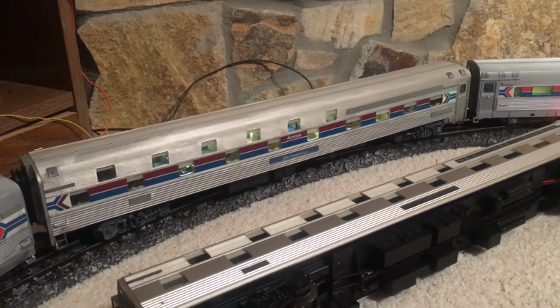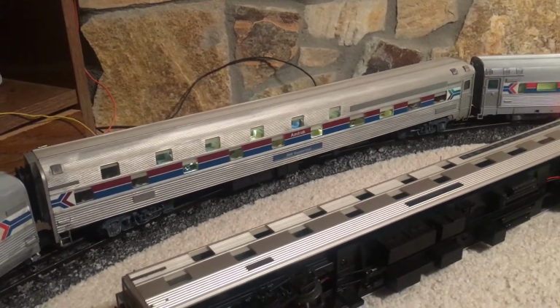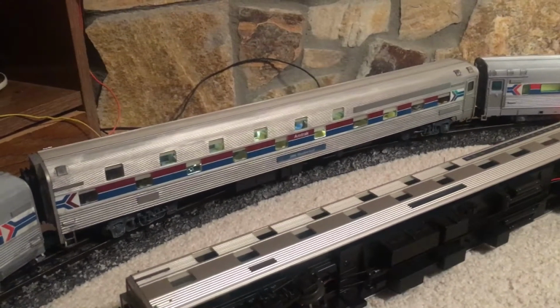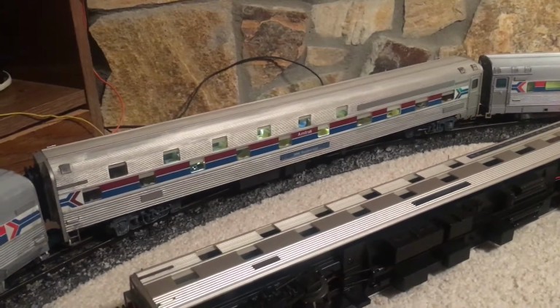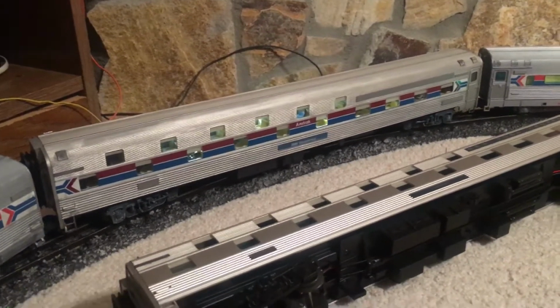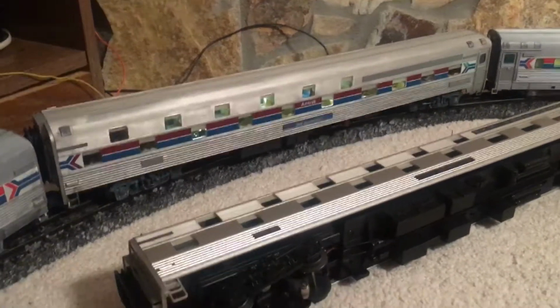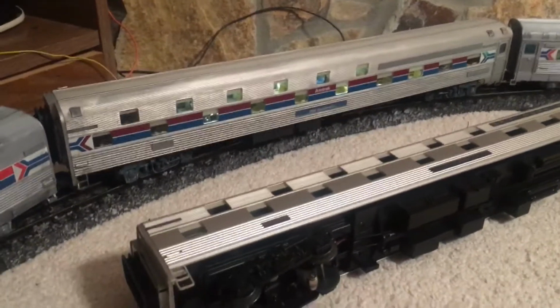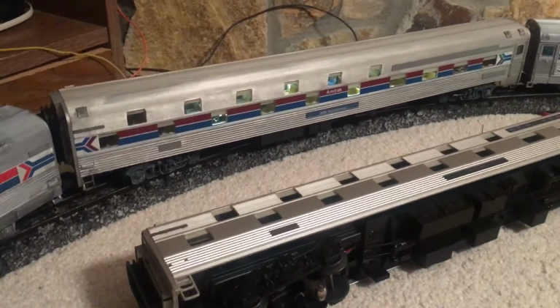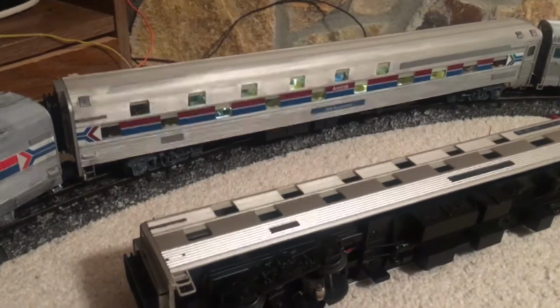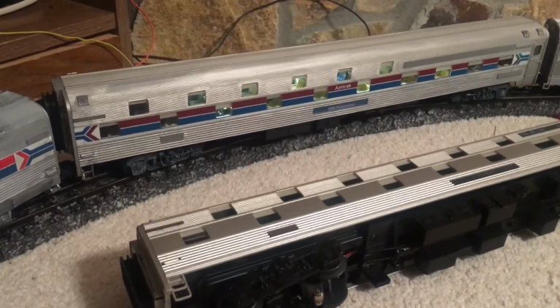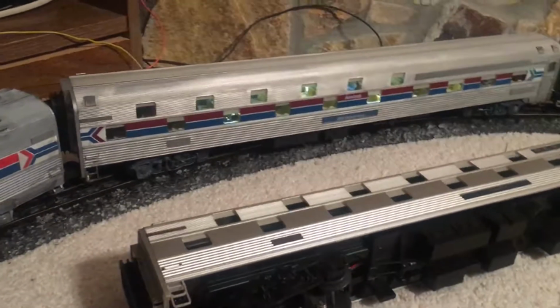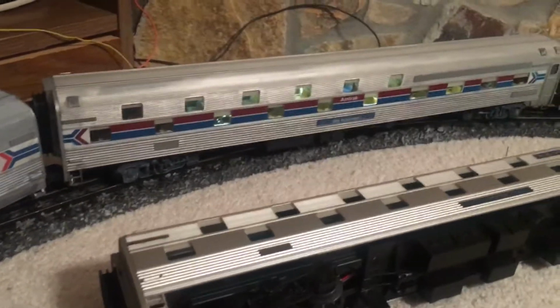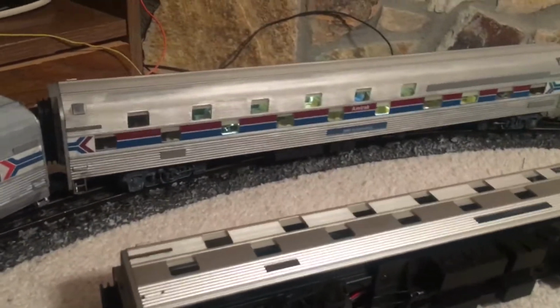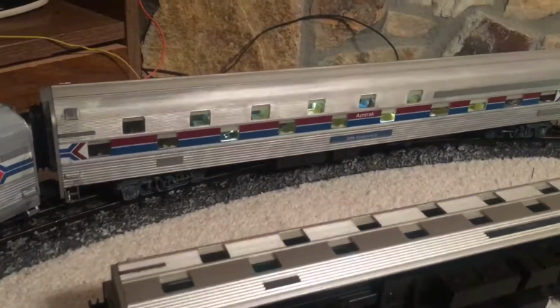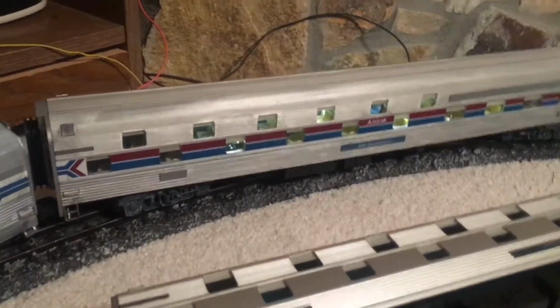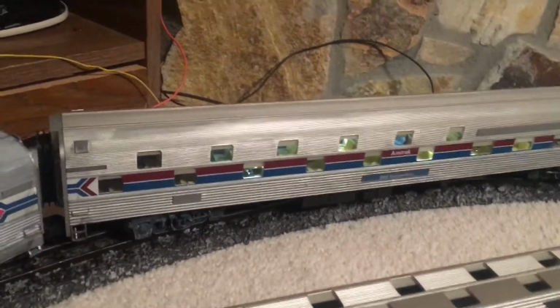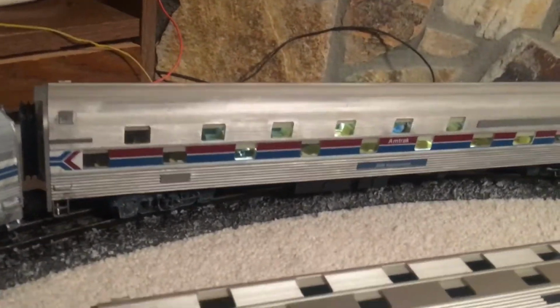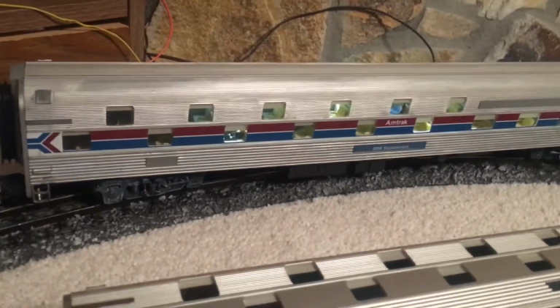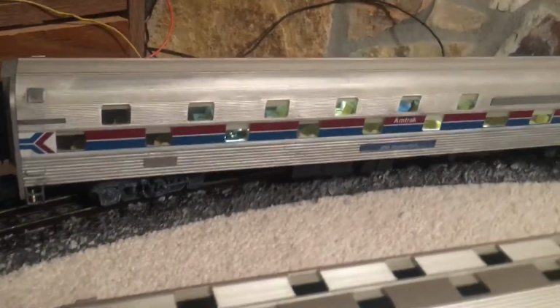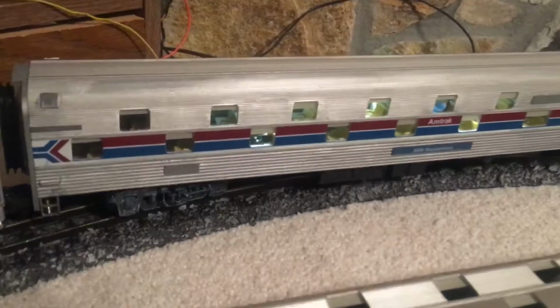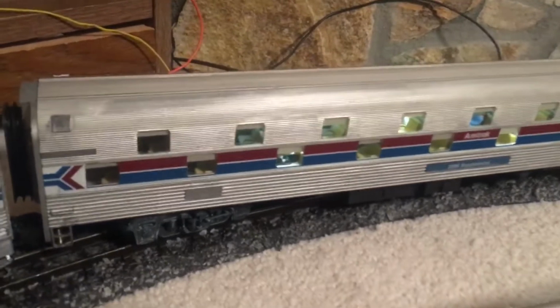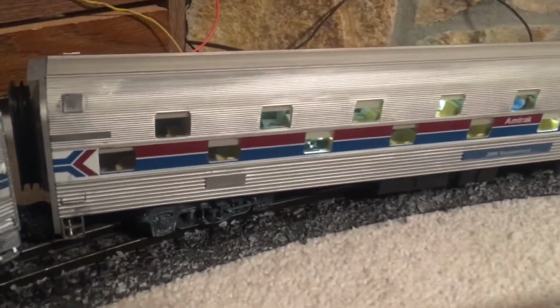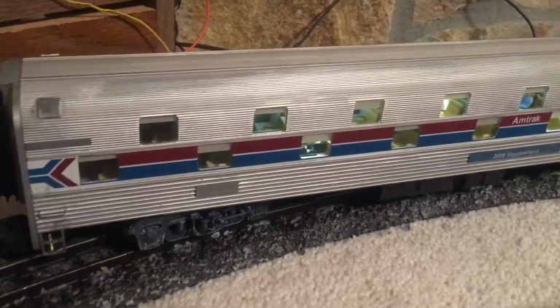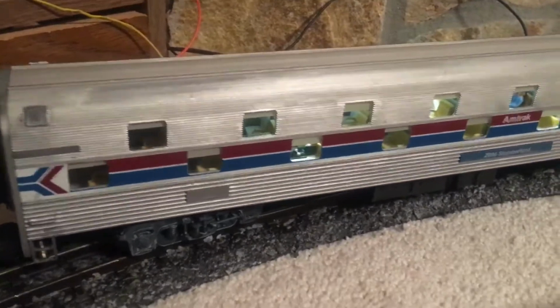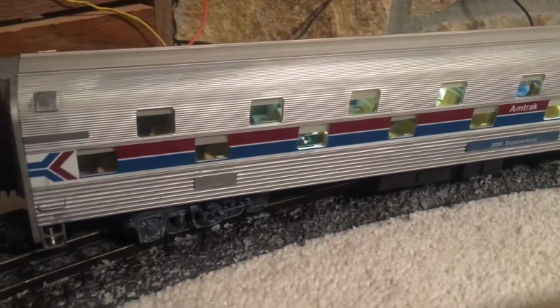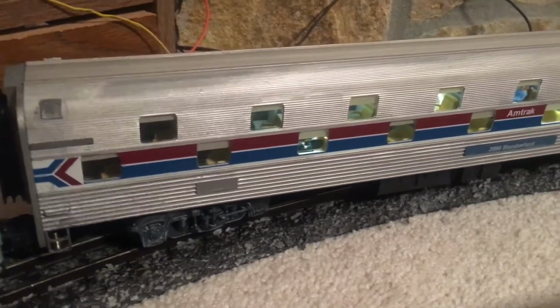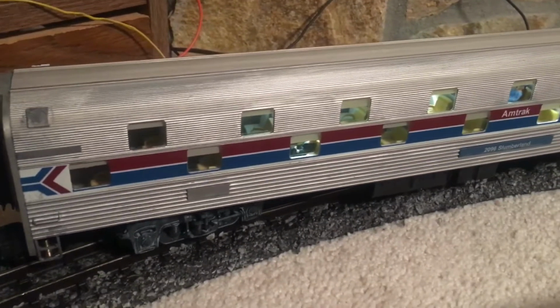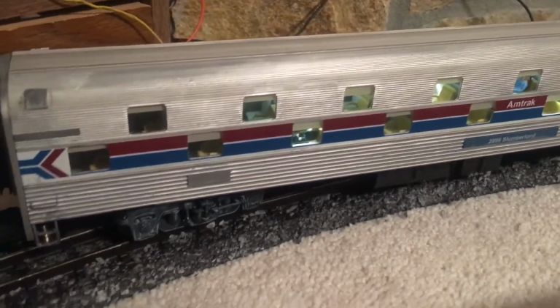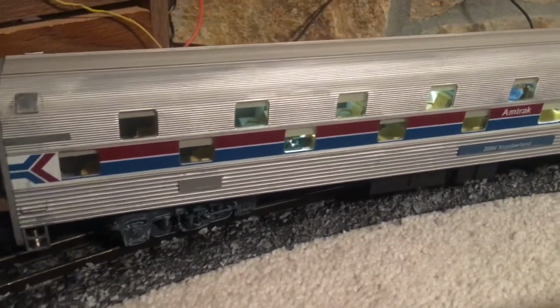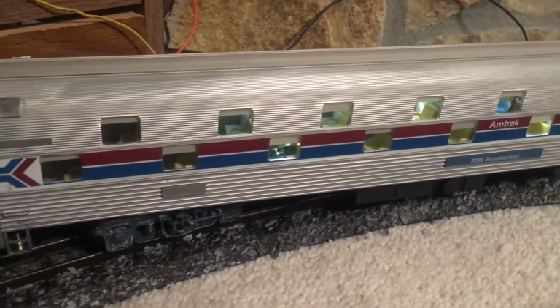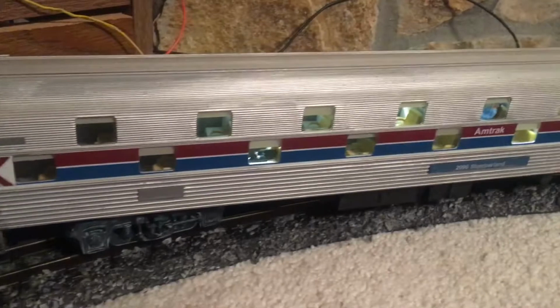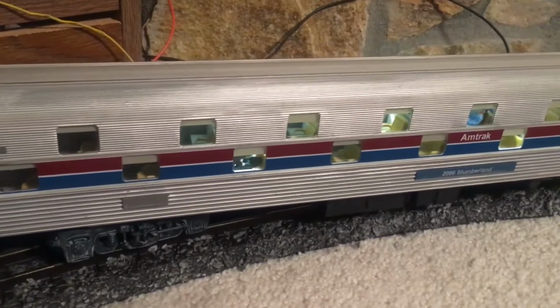Hello YouTube. I just wanted to take a minute and show you my weathered Amtrak slumber coach here. I just finished weathering this car a couple of days ago and I like how it came out, so I just wanted to show it to you quickly.